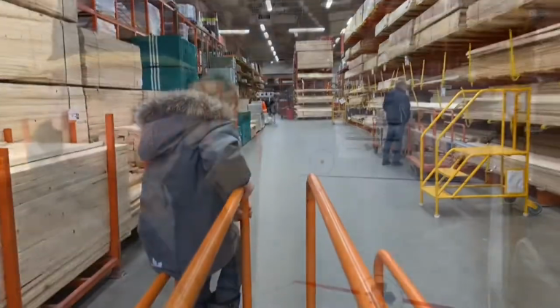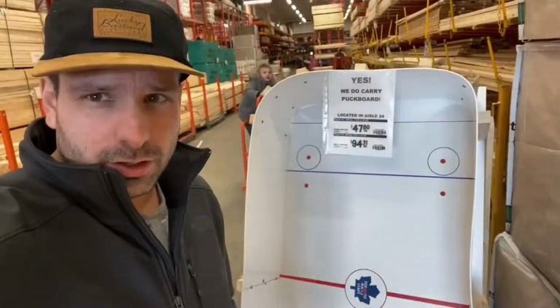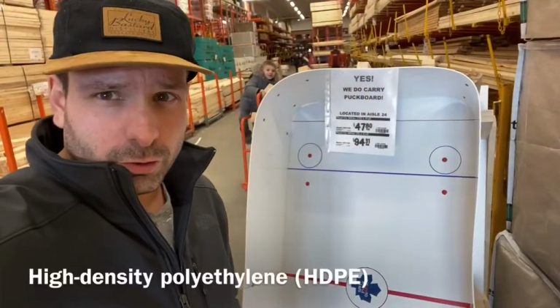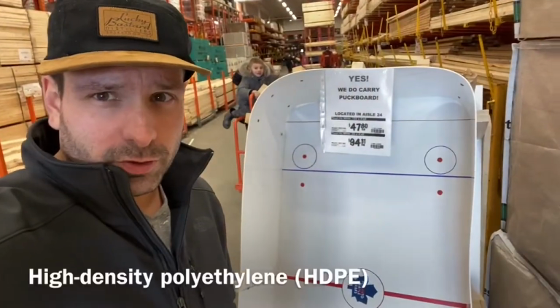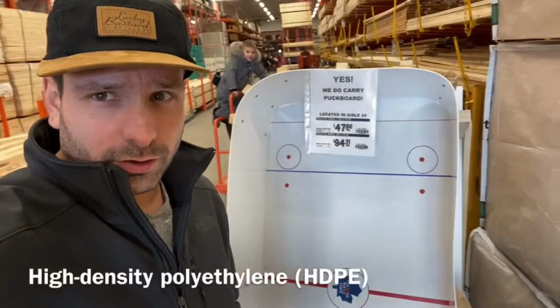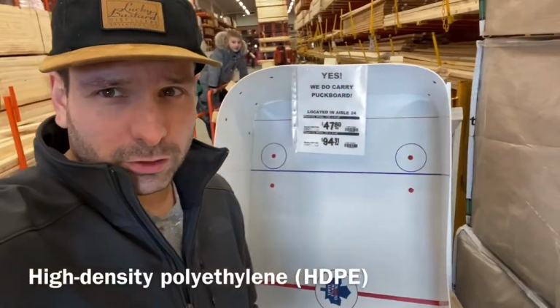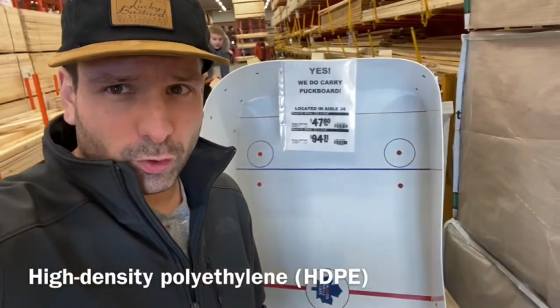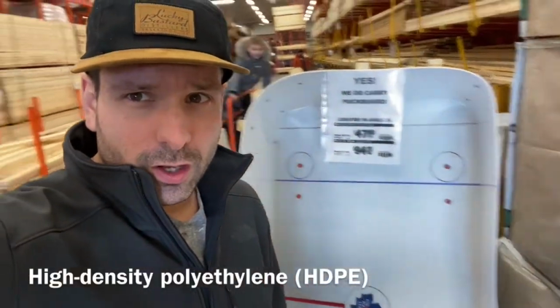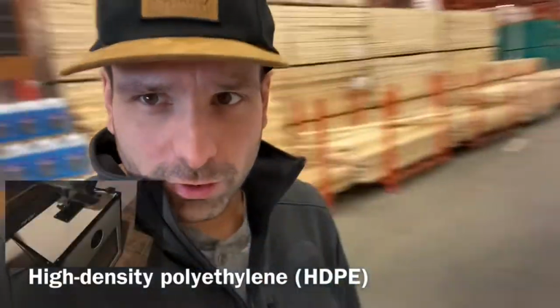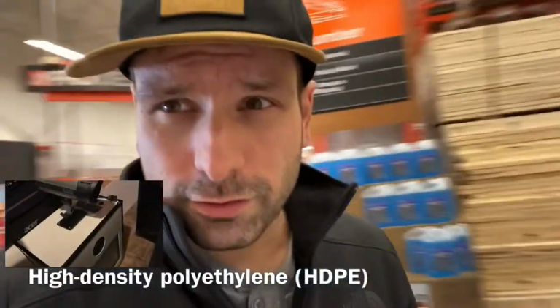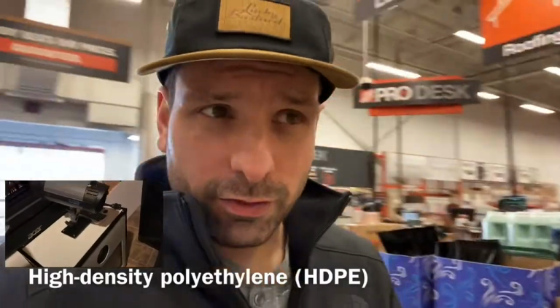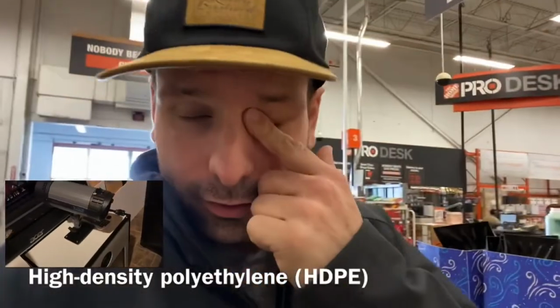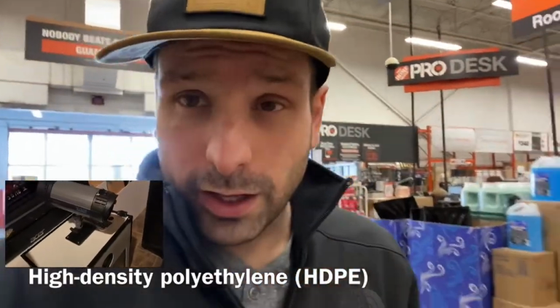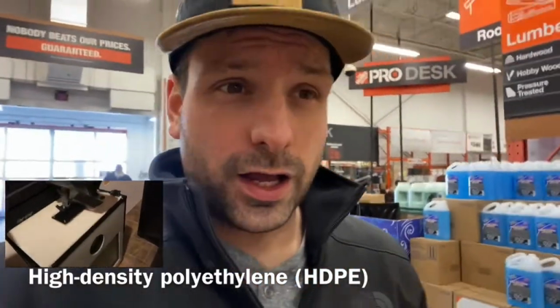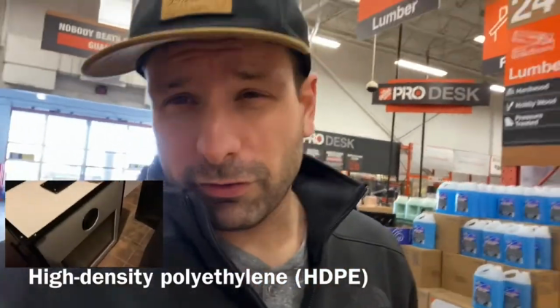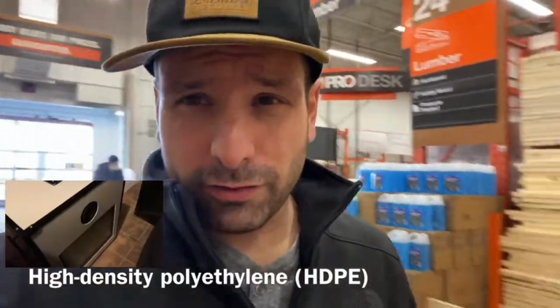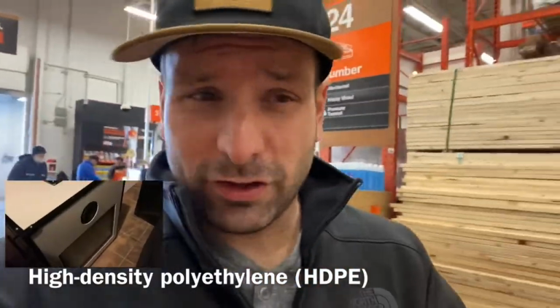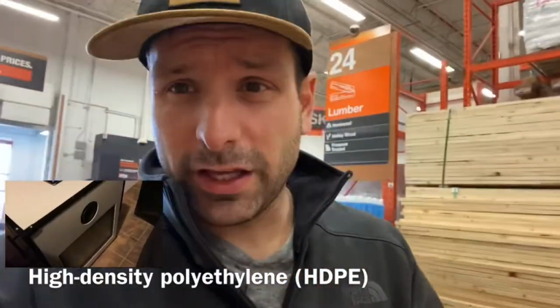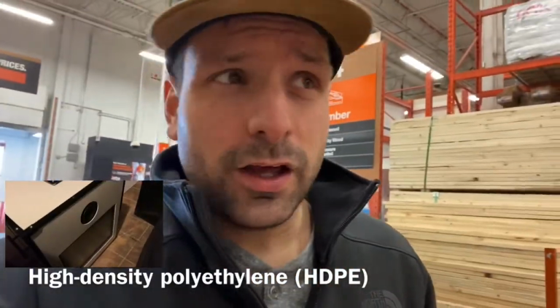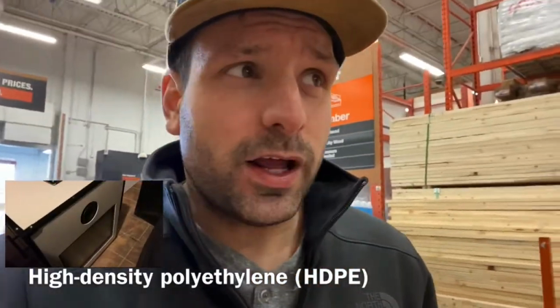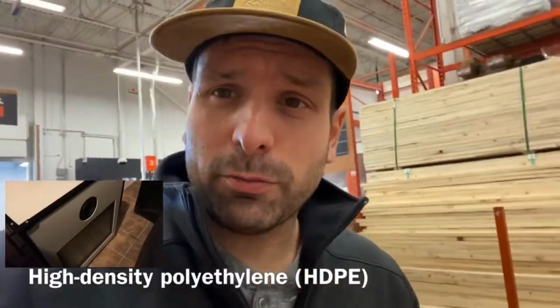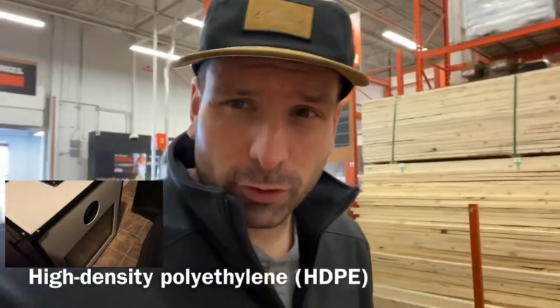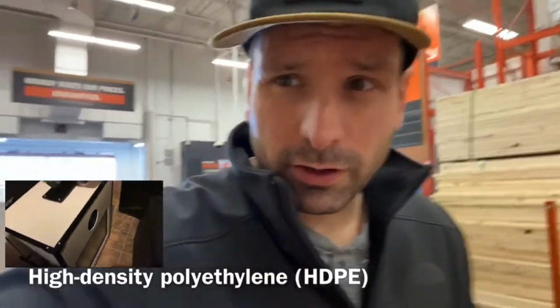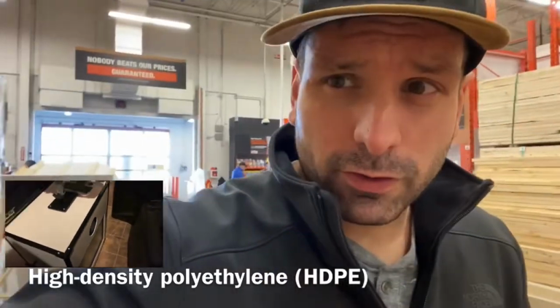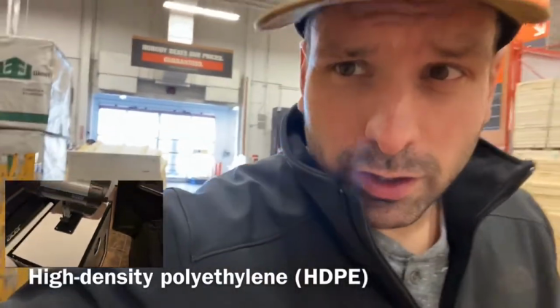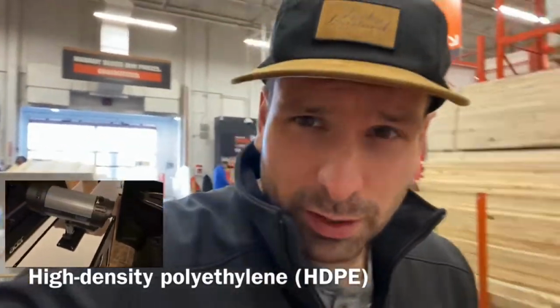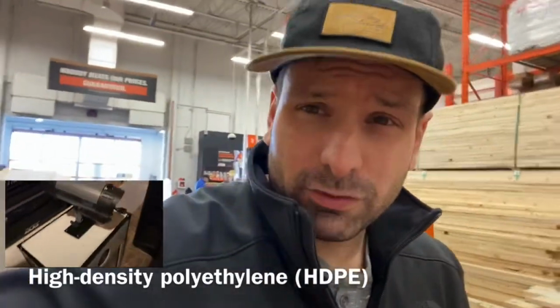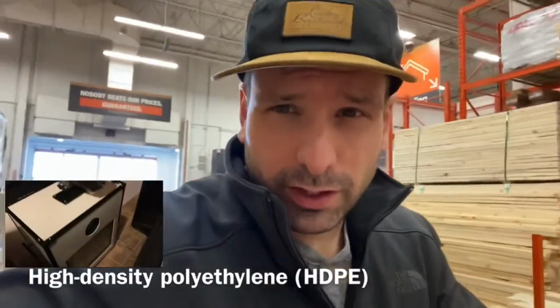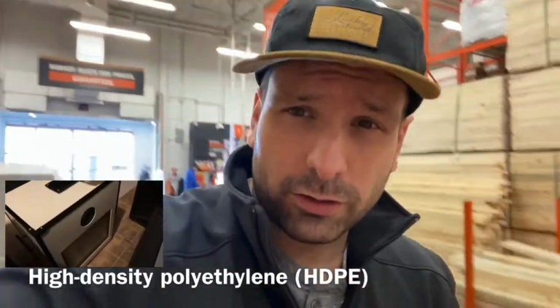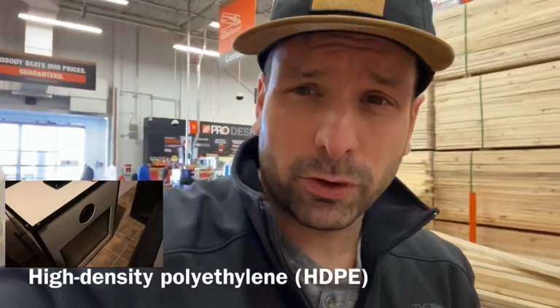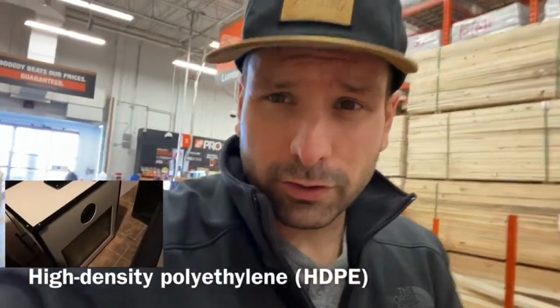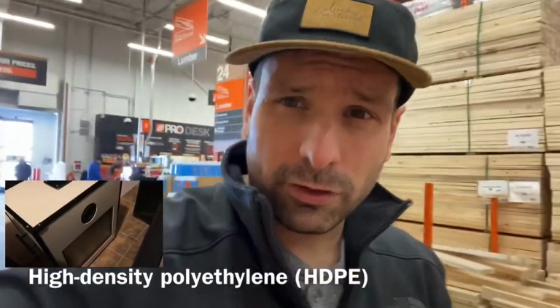Good news: Home Depot now carries puck board, which in some of my other videos I reference as HDPE — it's what I build my white photo booths out of. So Home Depot, at least around here, carries puck board. Just so you know.